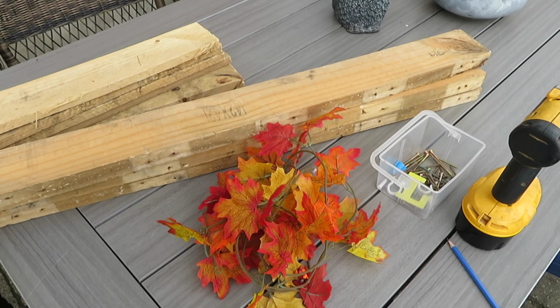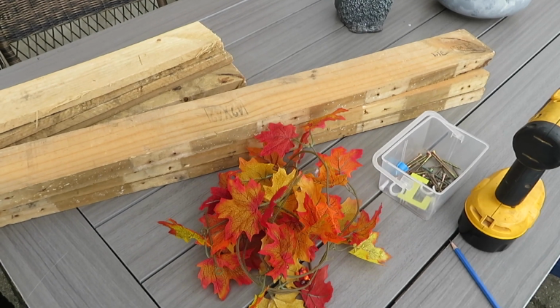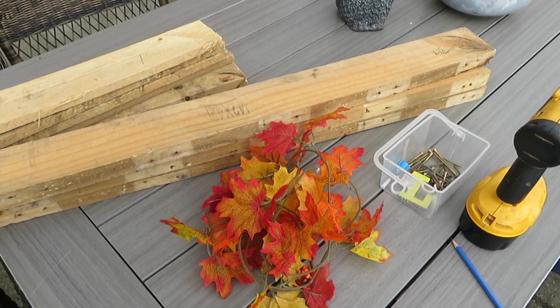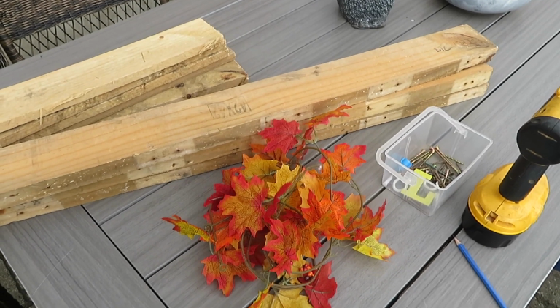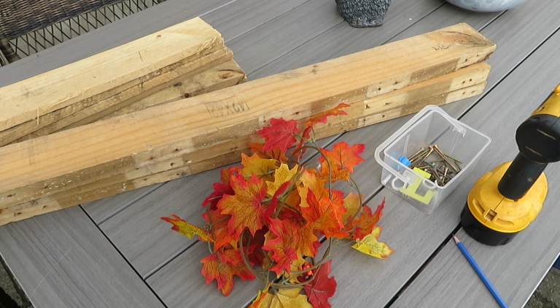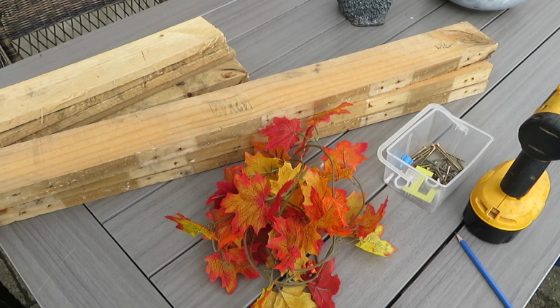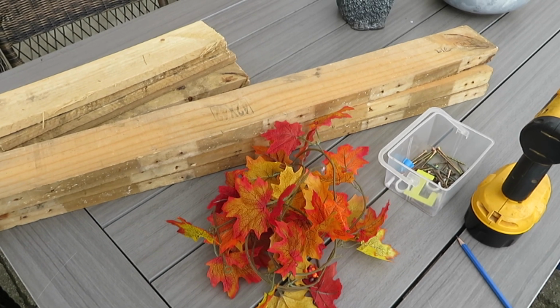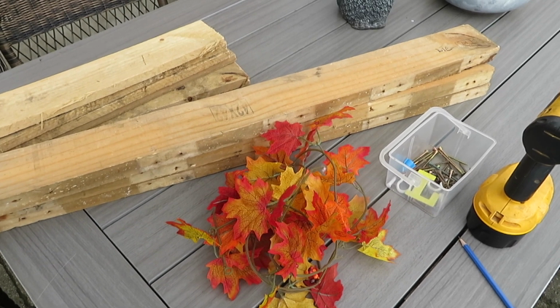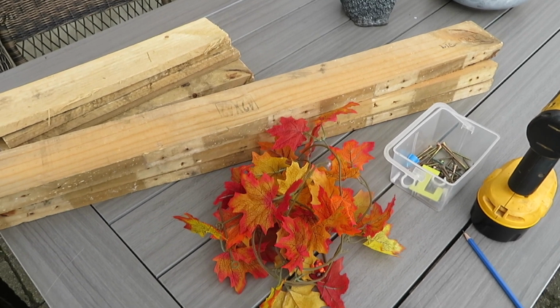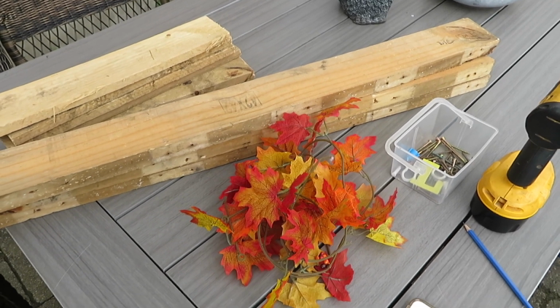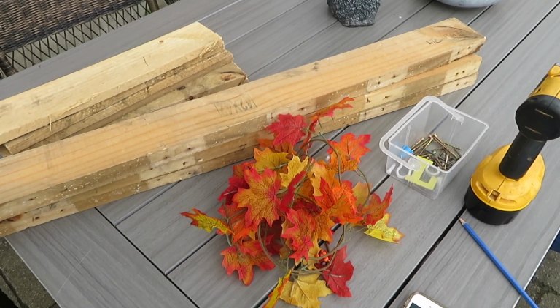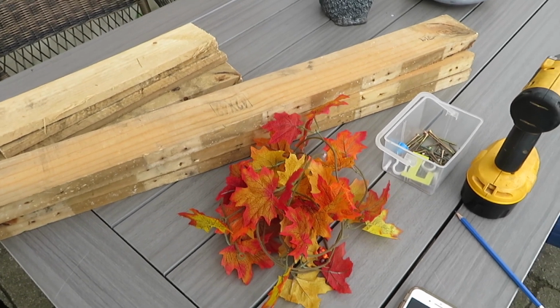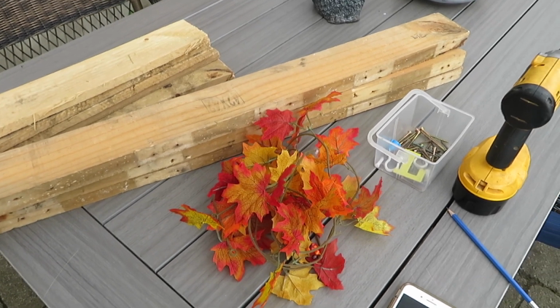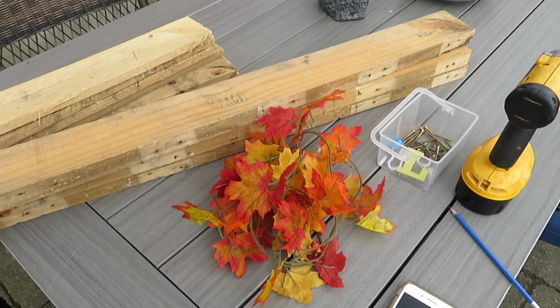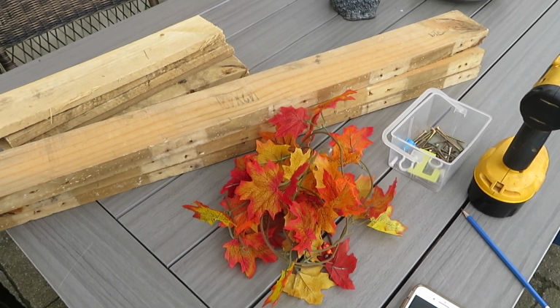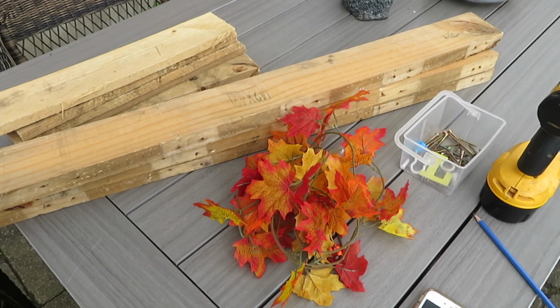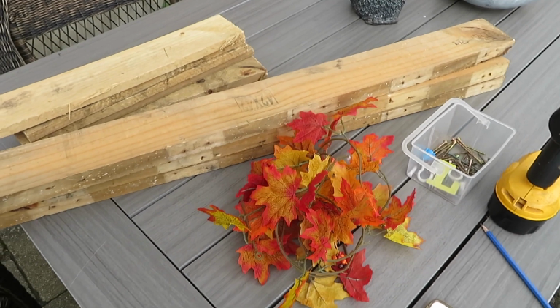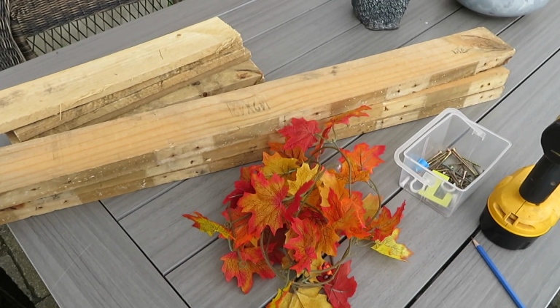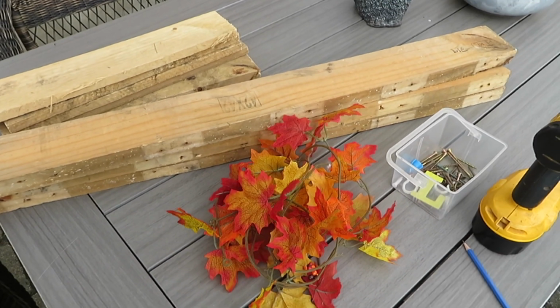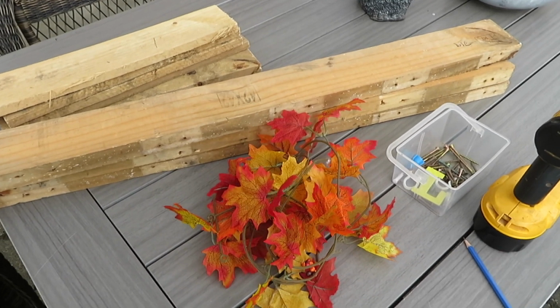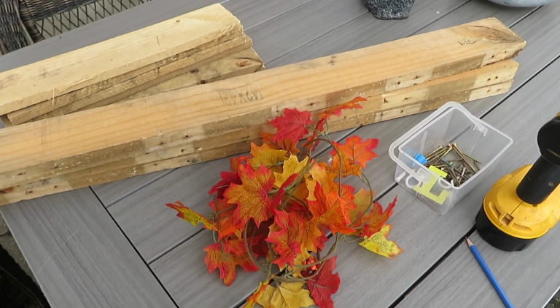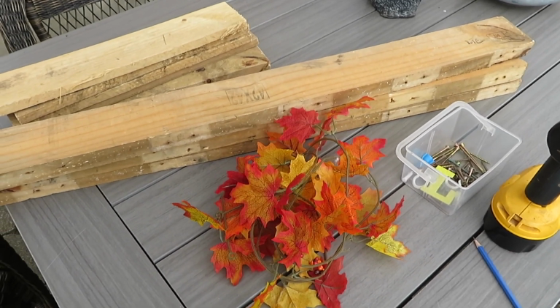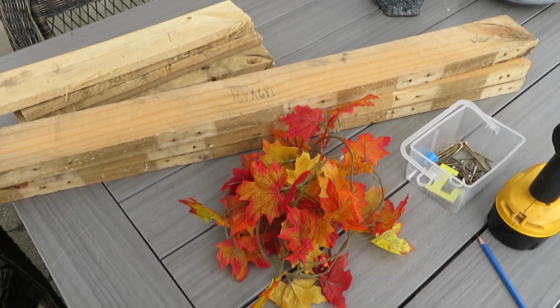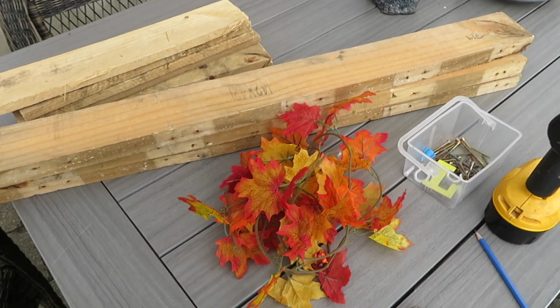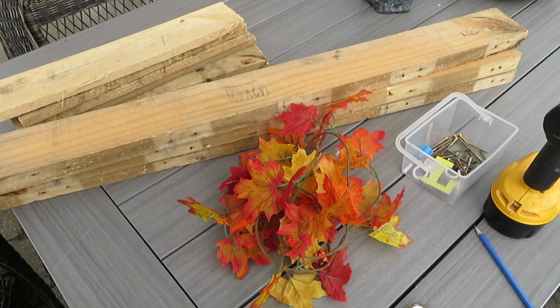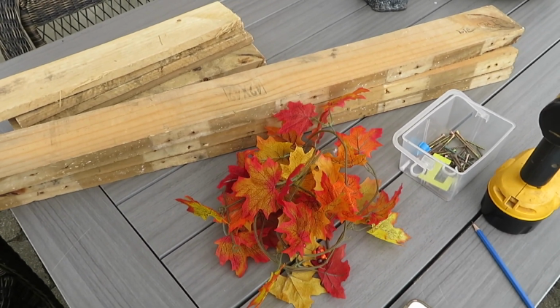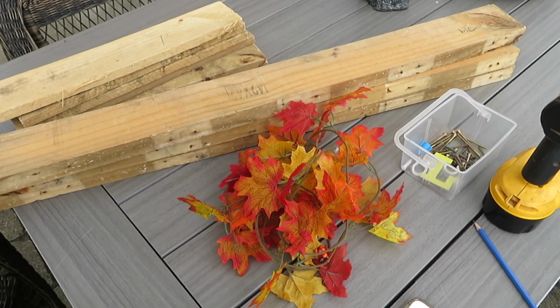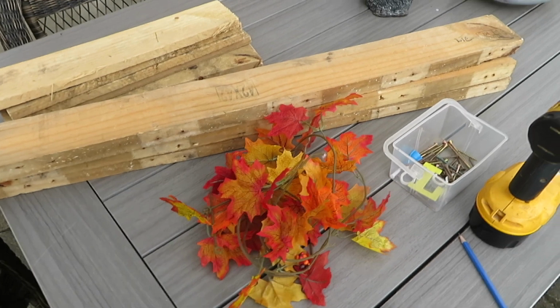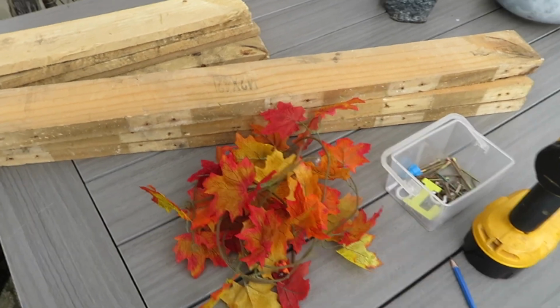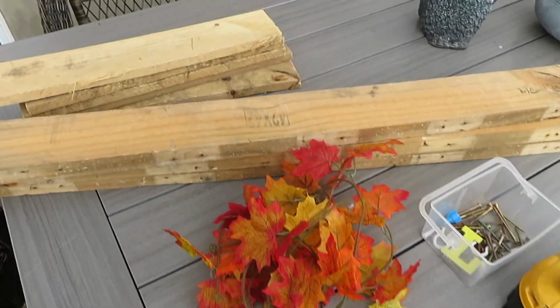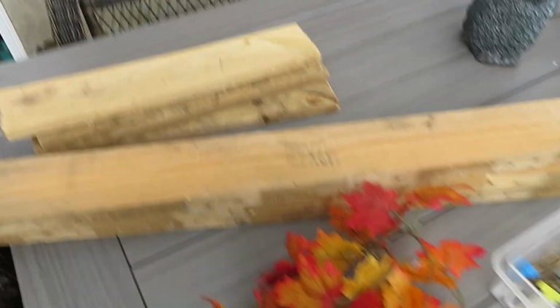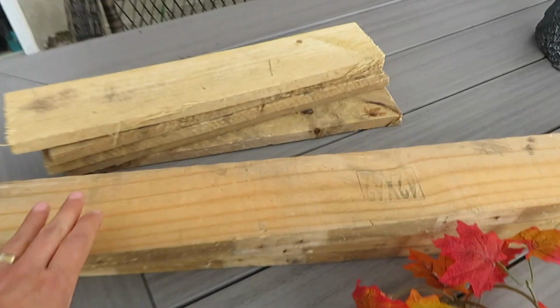Hi guys and welcome to my channel. My name is Sonia and you're watching Domestic Diva DIY. Today I'm going to be creating two rustic pumpkins for my front porch decor and I will be using some of these boards.